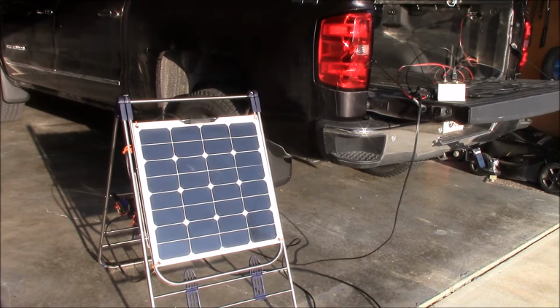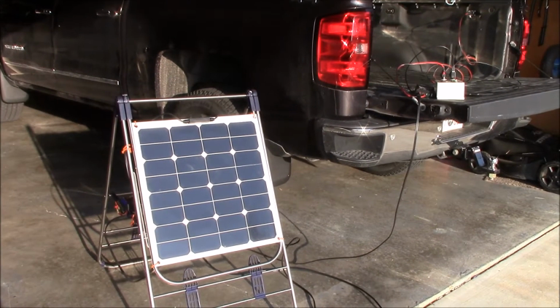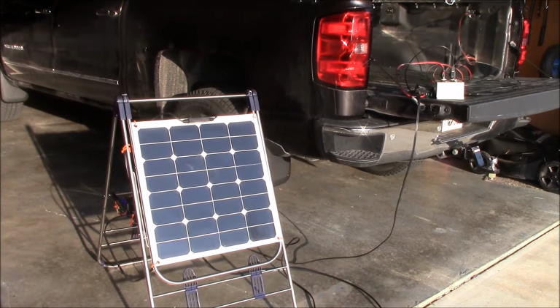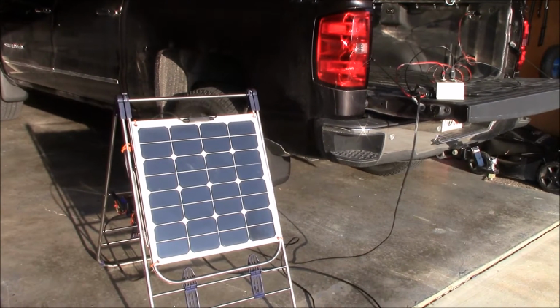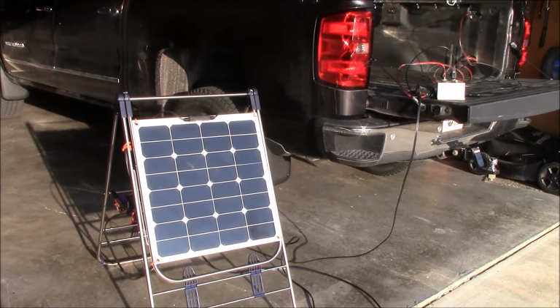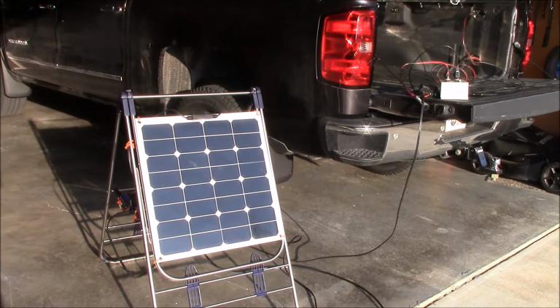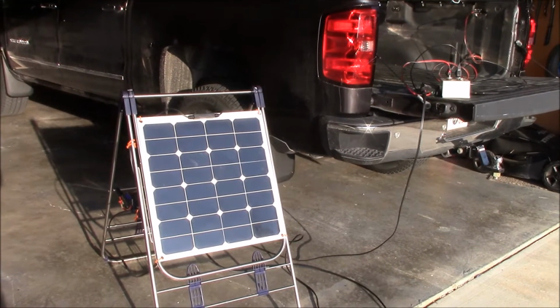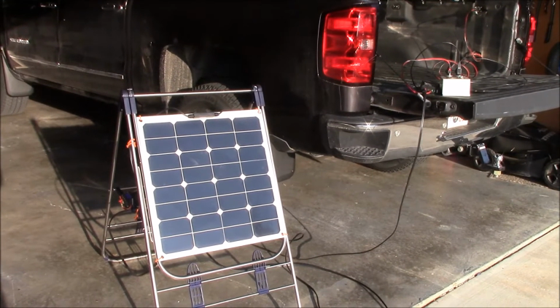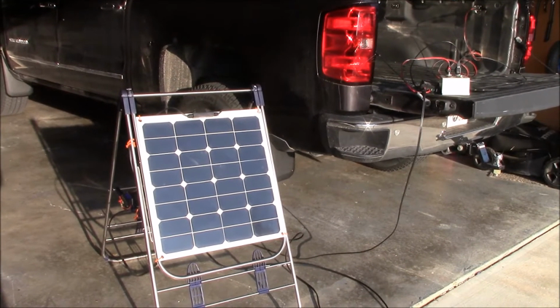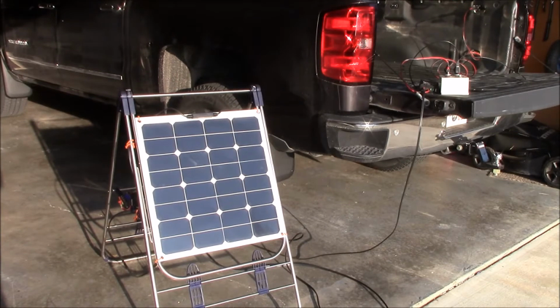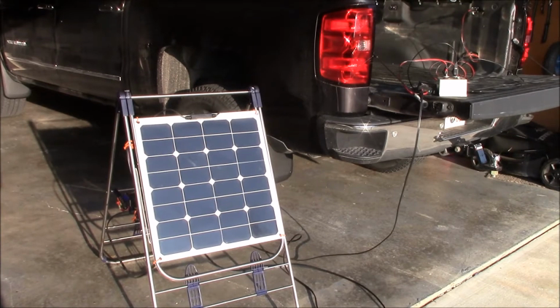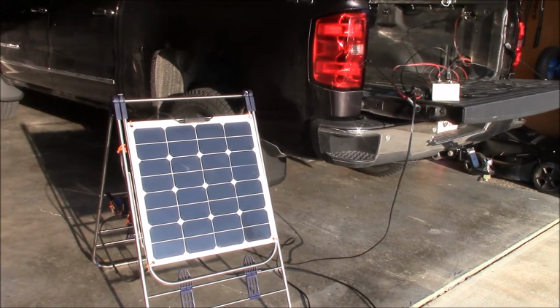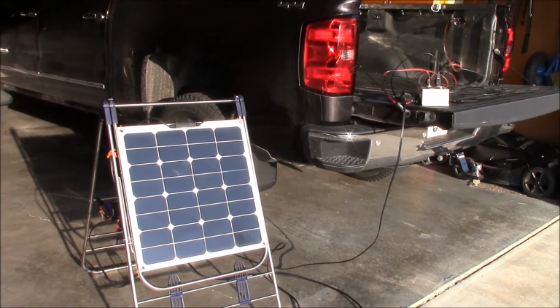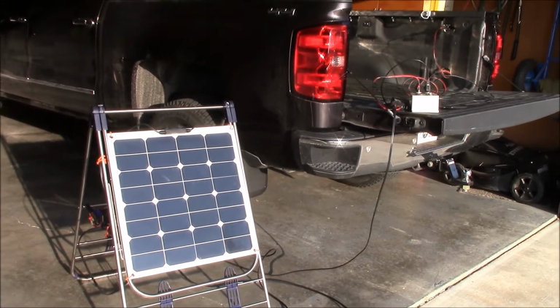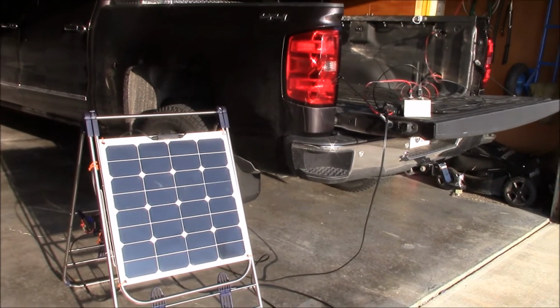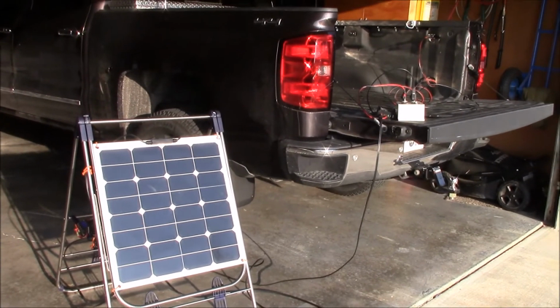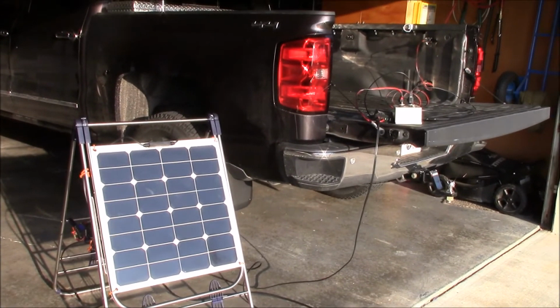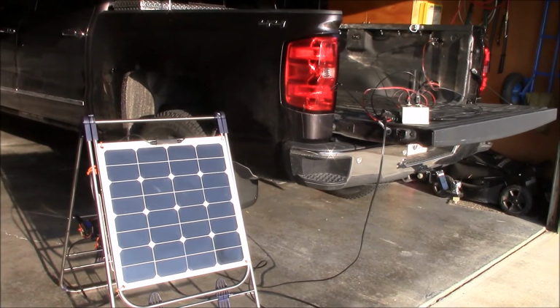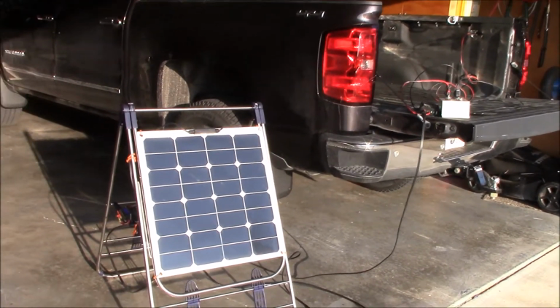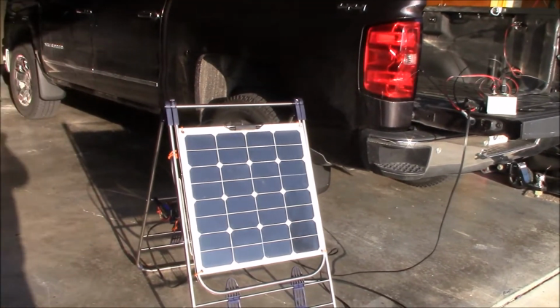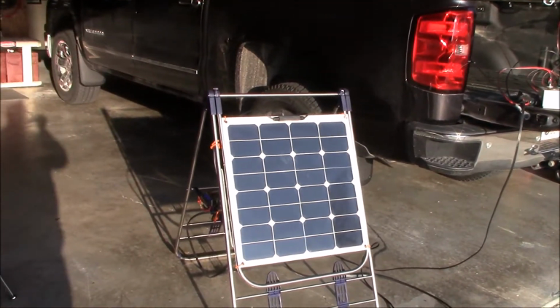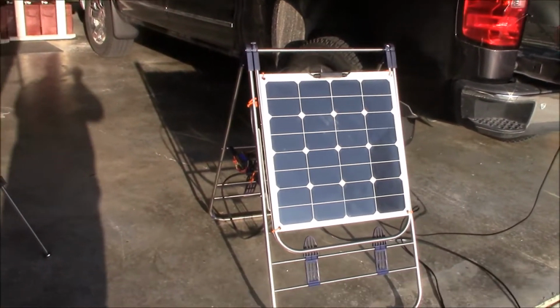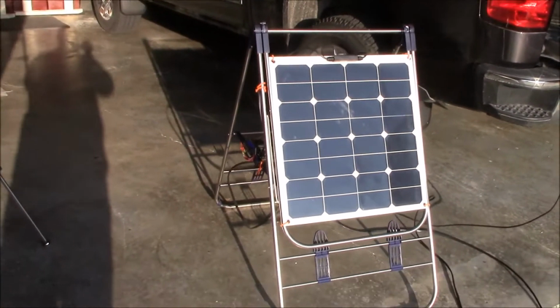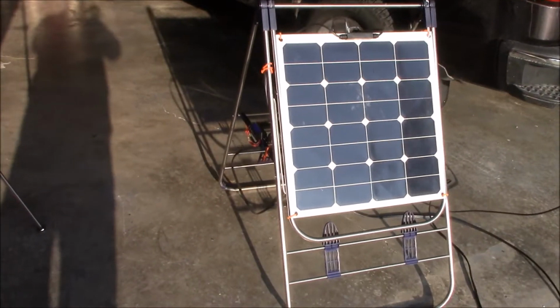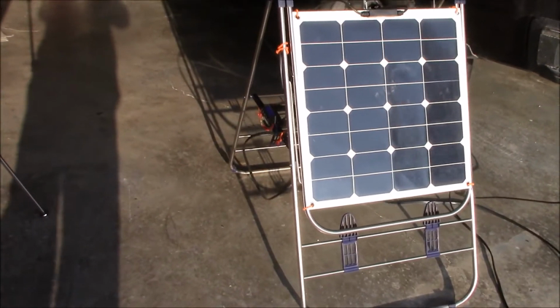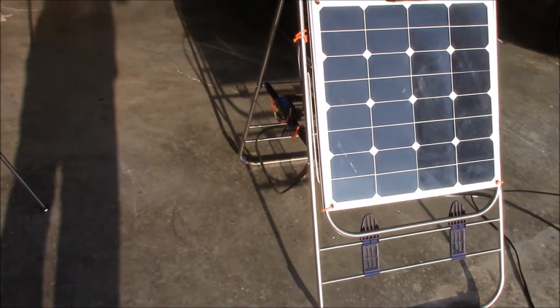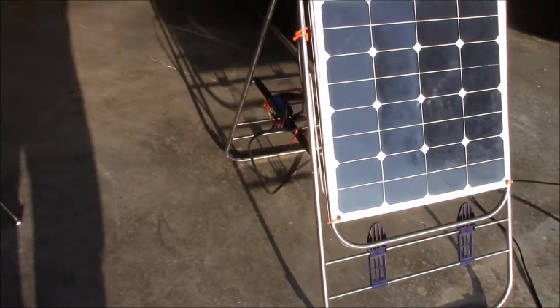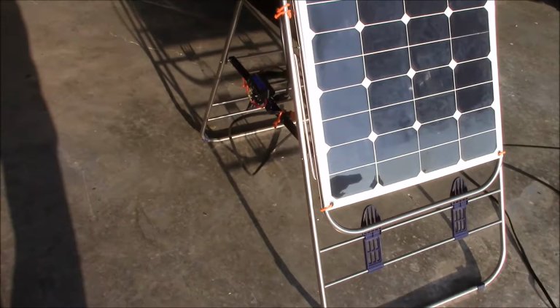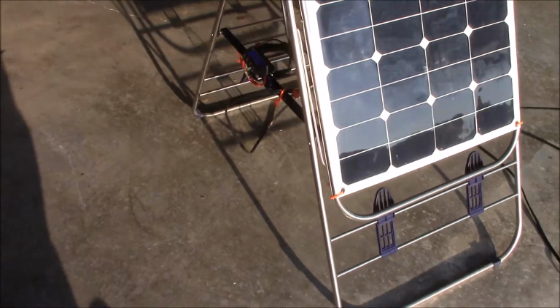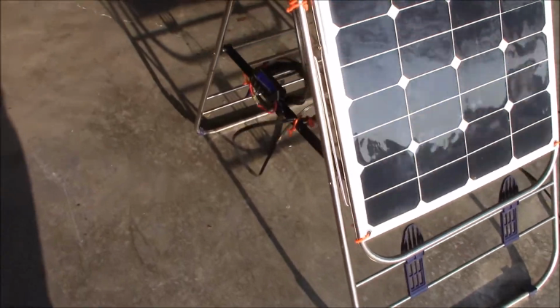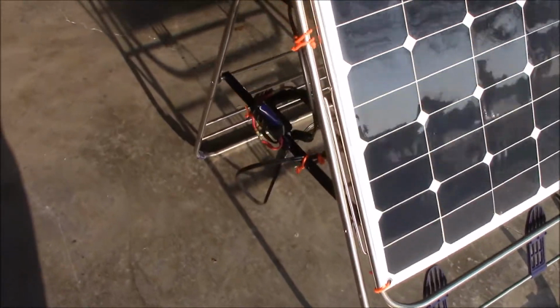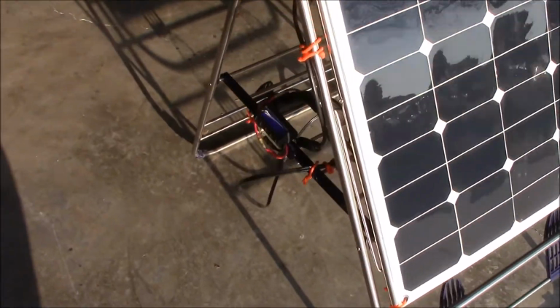Hey guys, Chris here. I want to show you my dual 12-volt outlet metered extension box with a 9-foot cord. It's plugged into my truck.